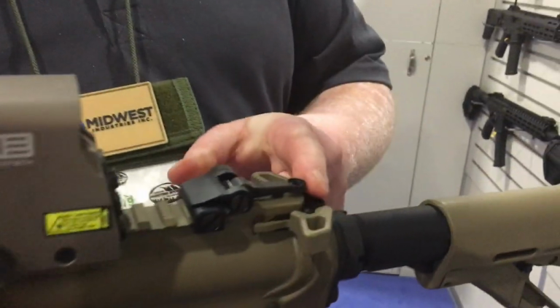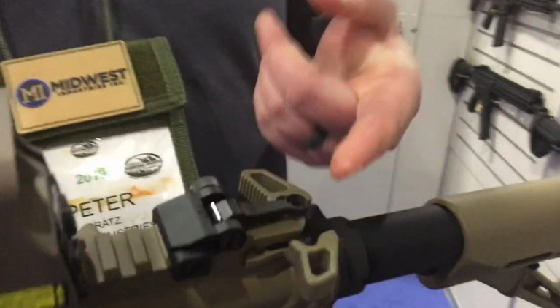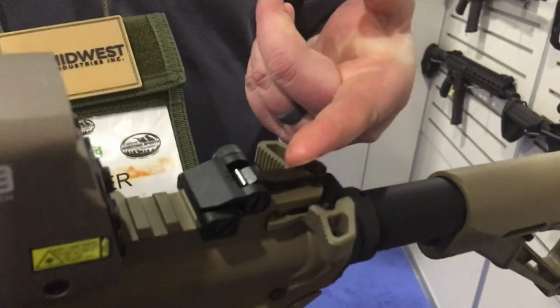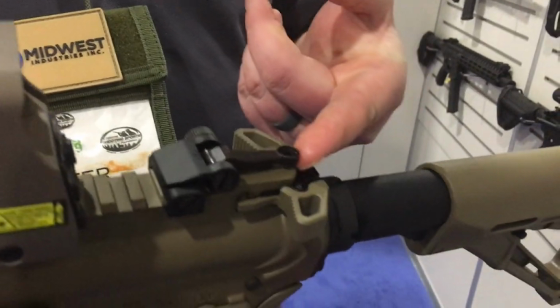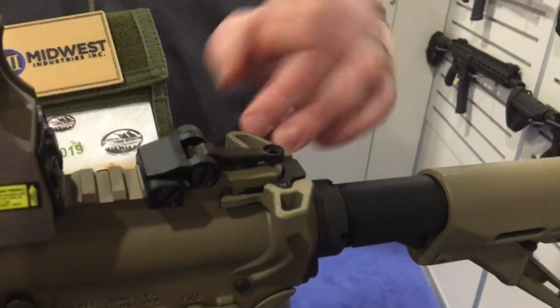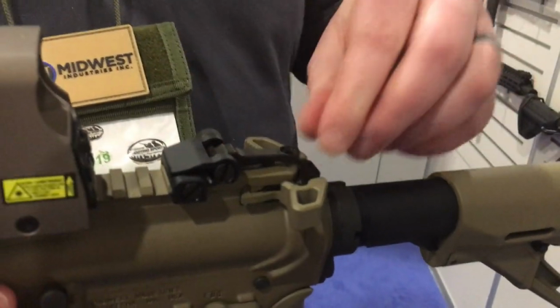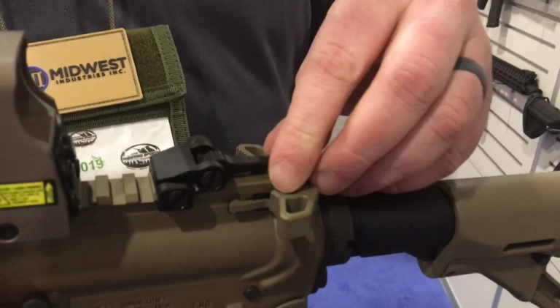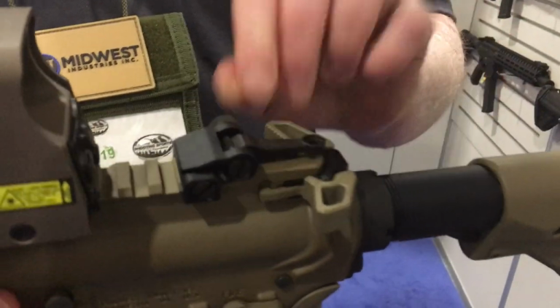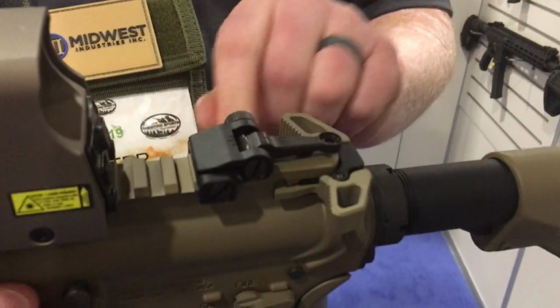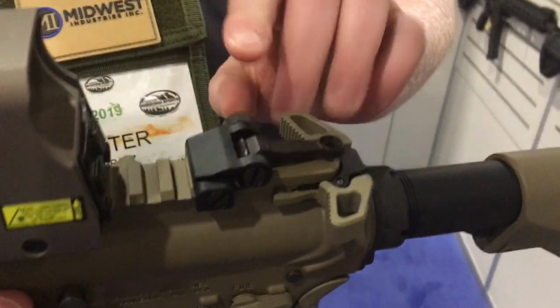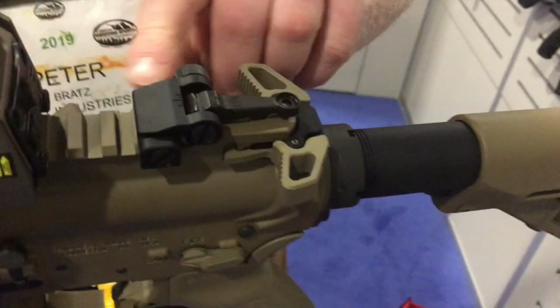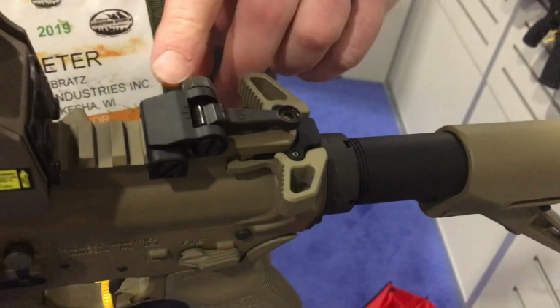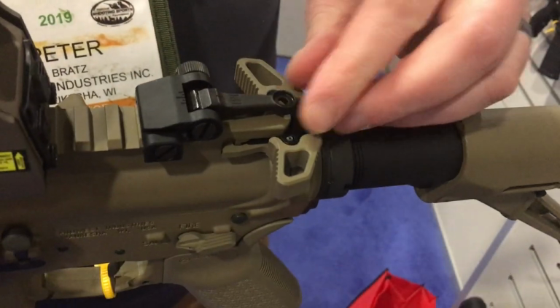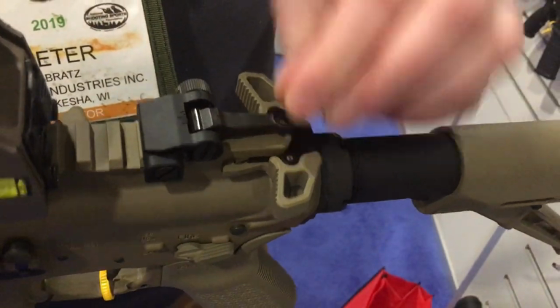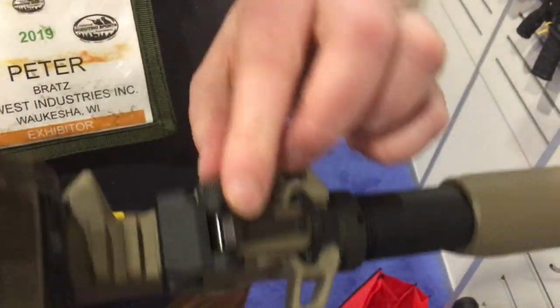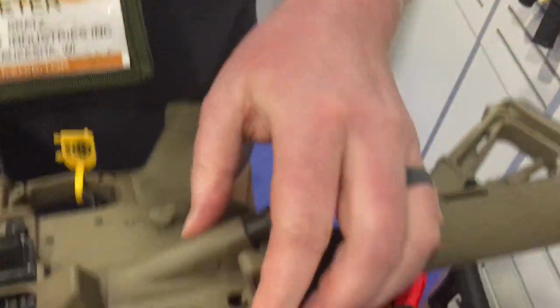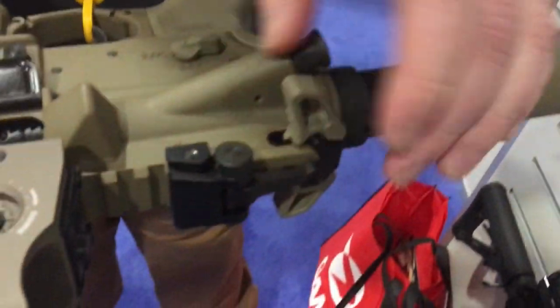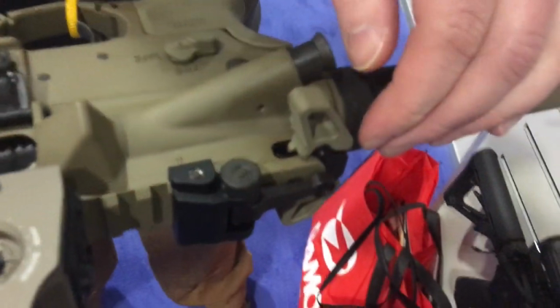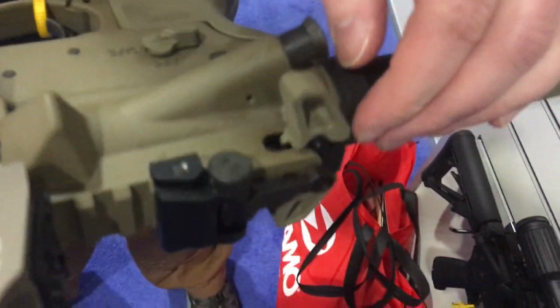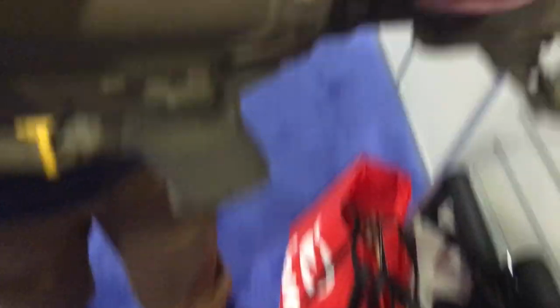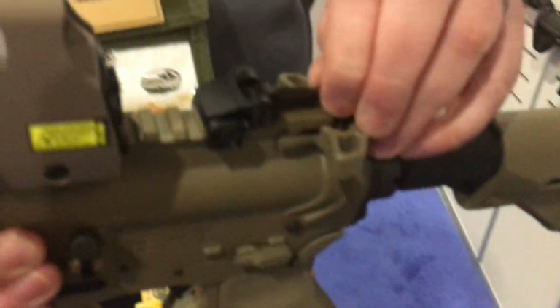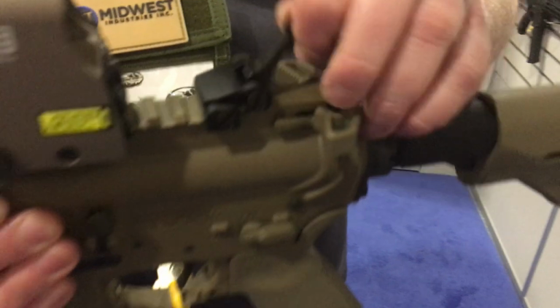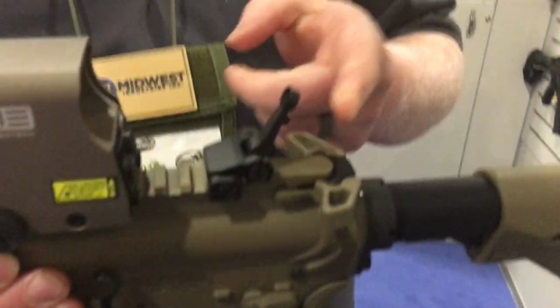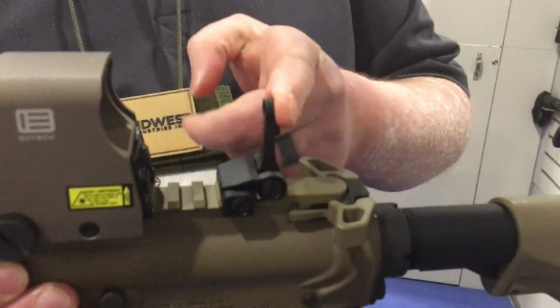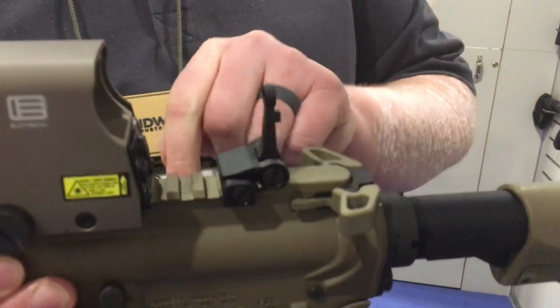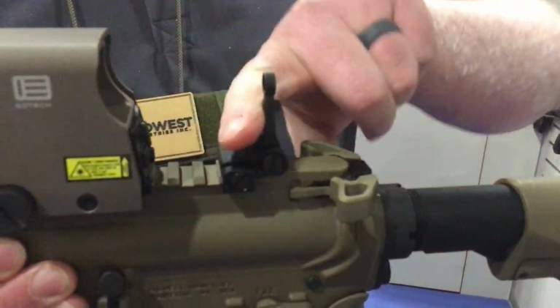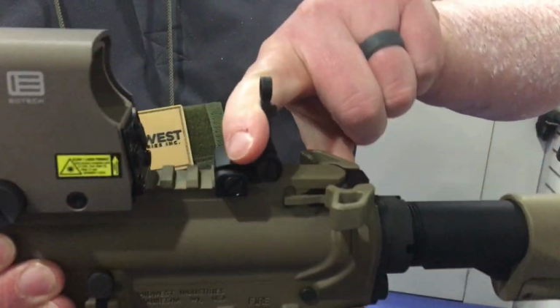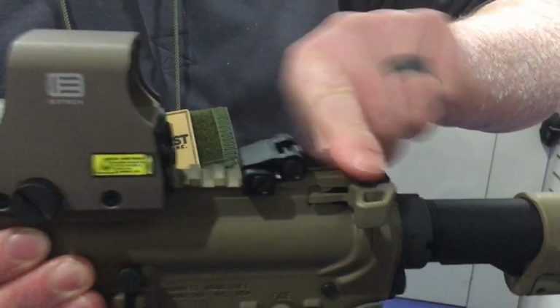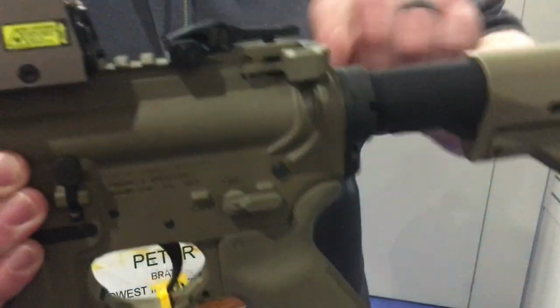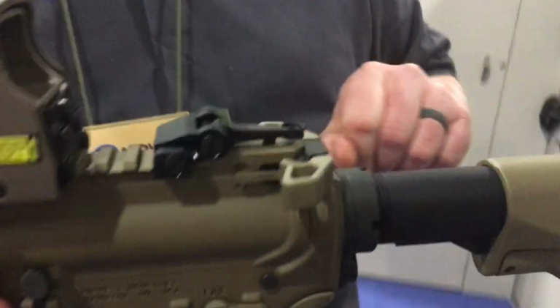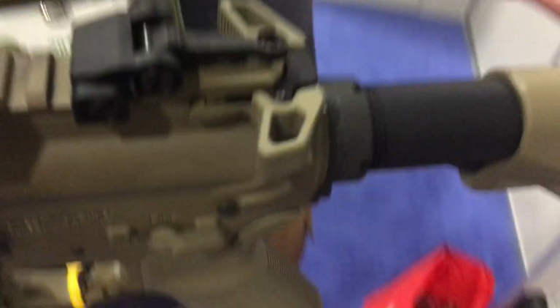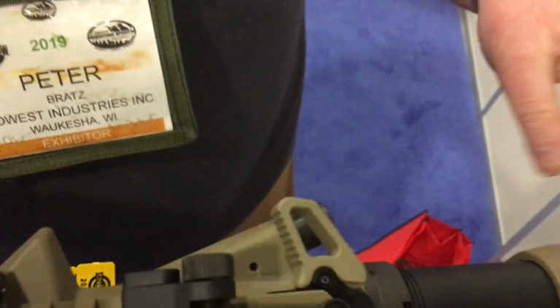The rear sight is a single aperture — nothing to mess around with as far as that goes. Easy adjustment left to right with a knob on this side right here. Positive click, positive click, as you can see from the top.